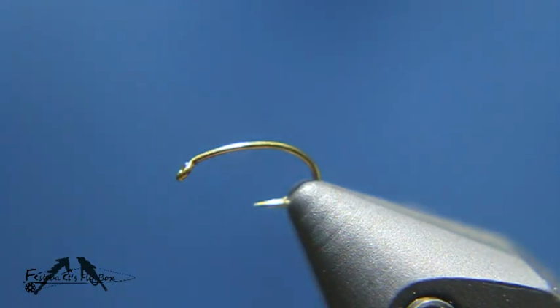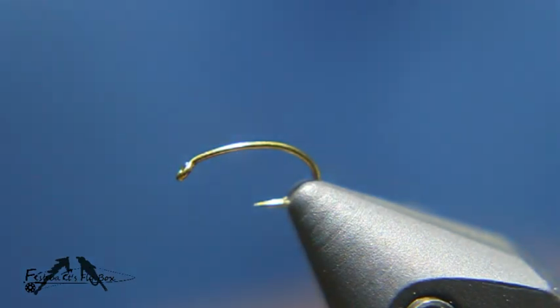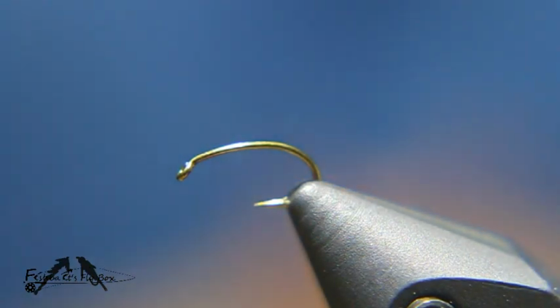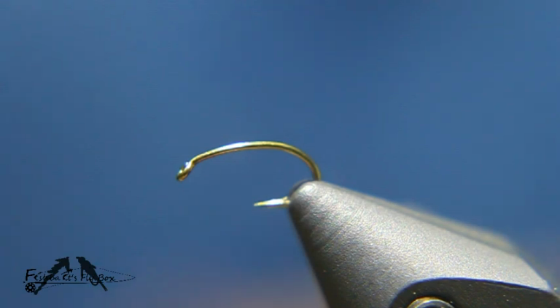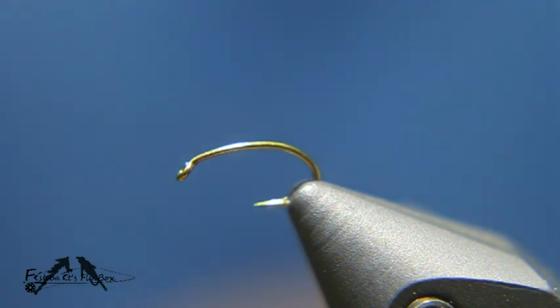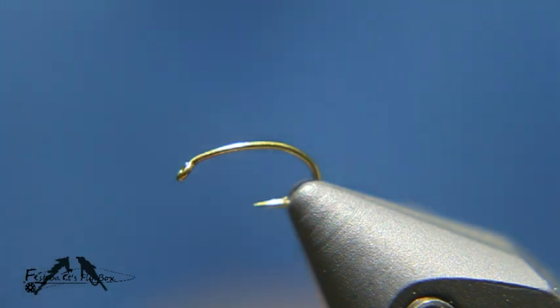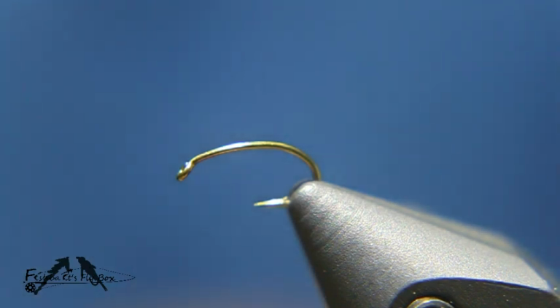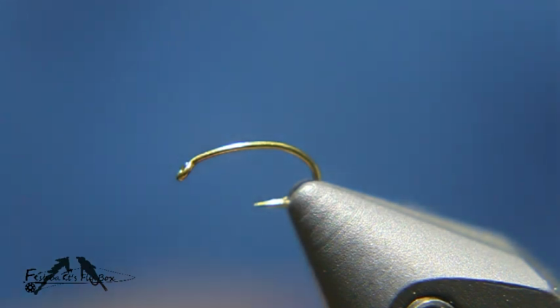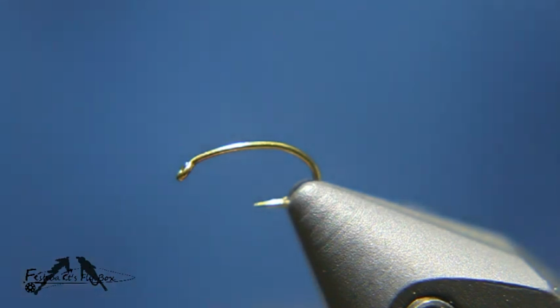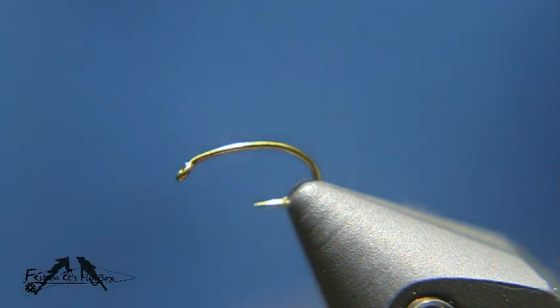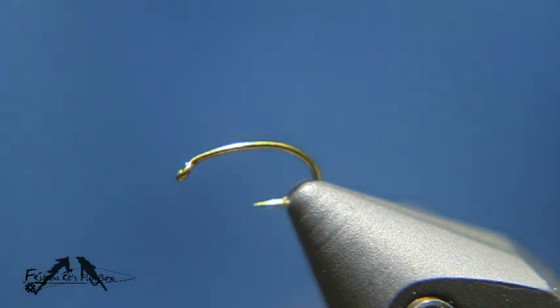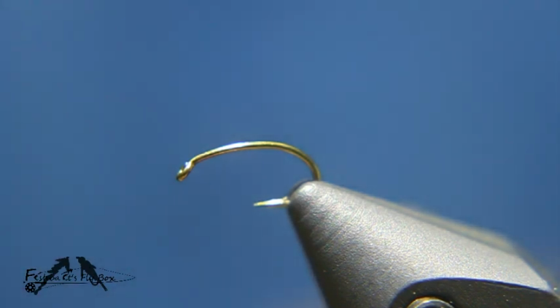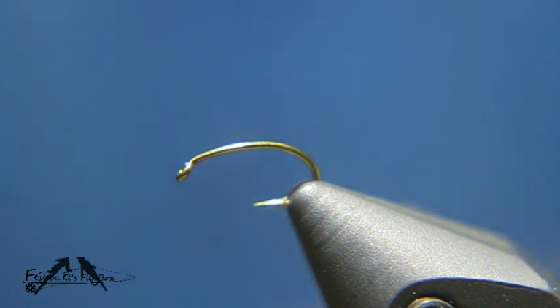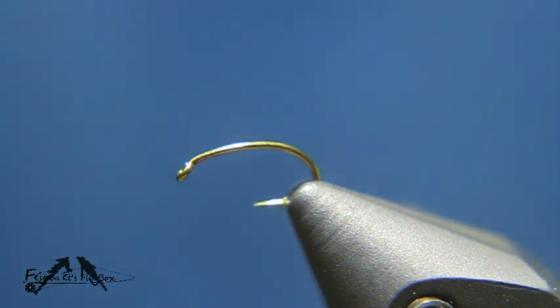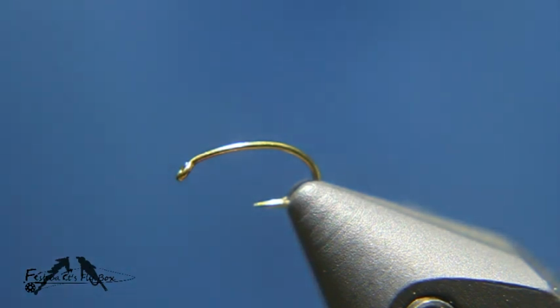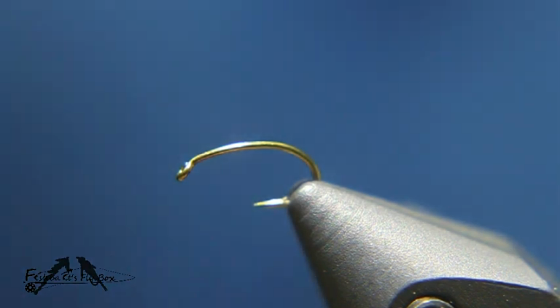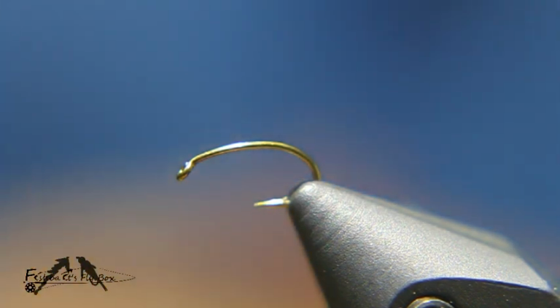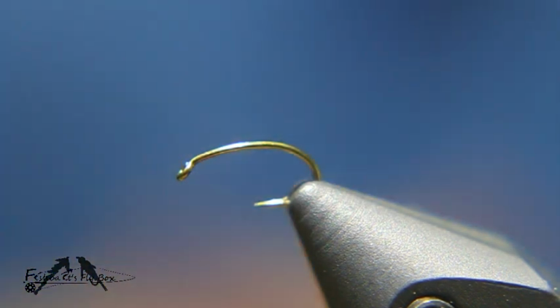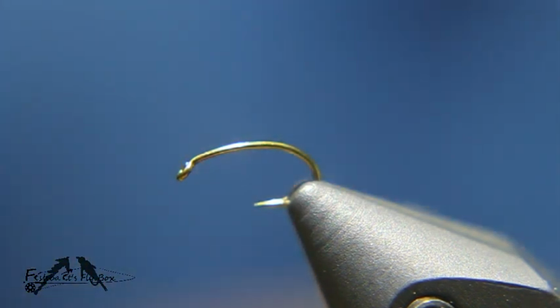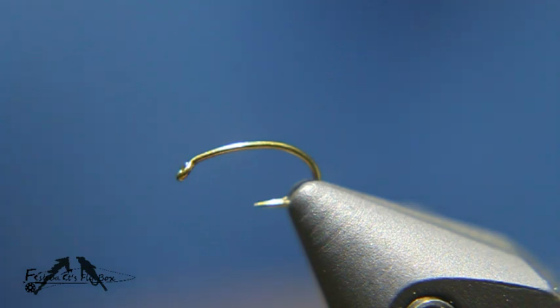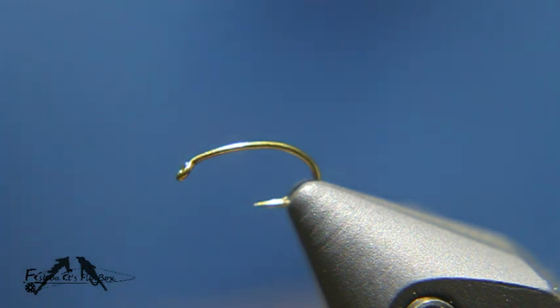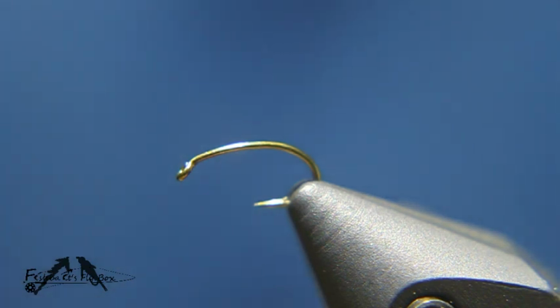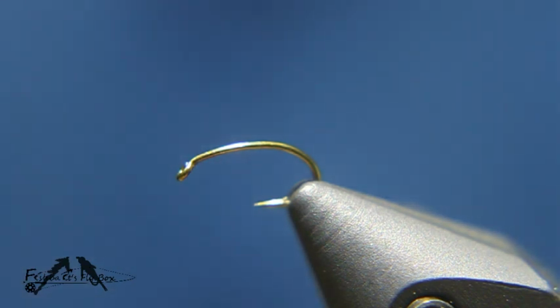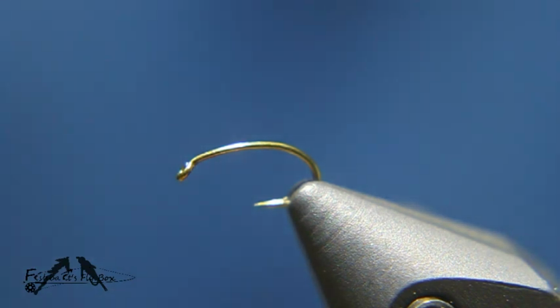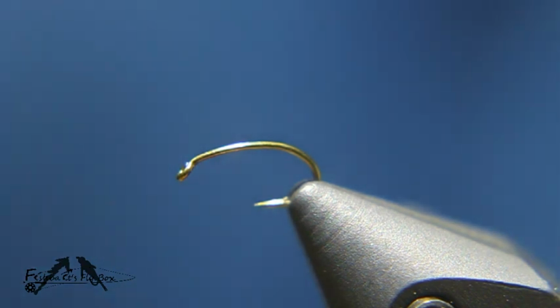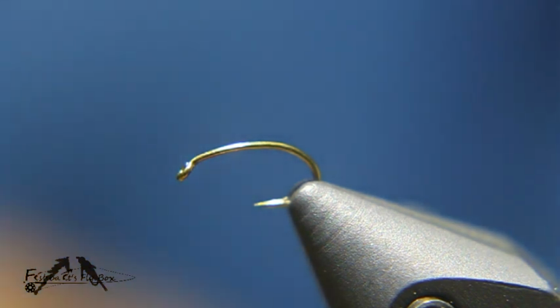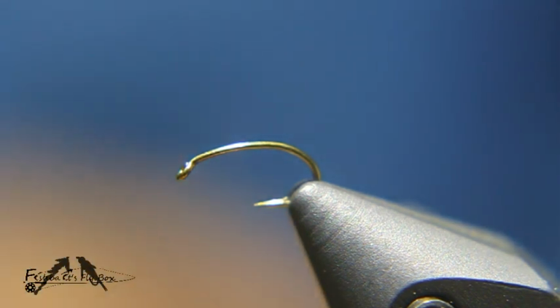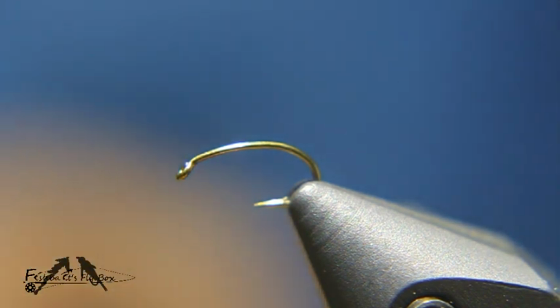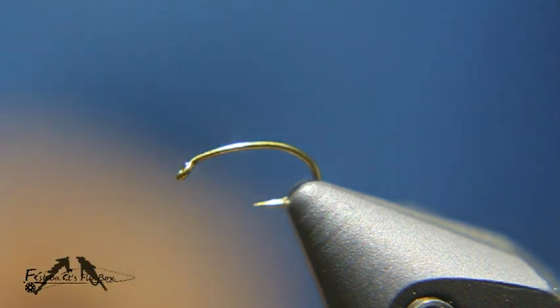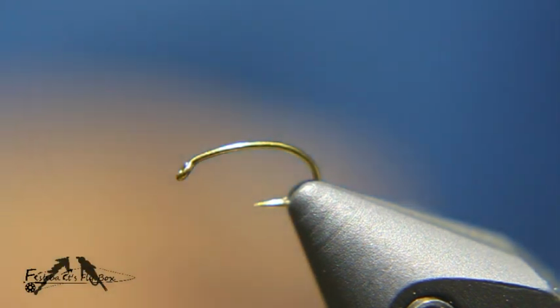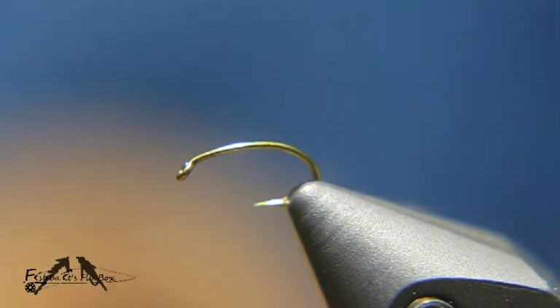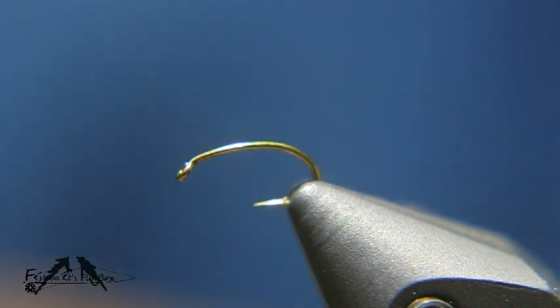Welcome to this fly tying demonstration from Fishbaits Flybox. Today I'm going to tie a Barr Emerger and what I've got in the vise is a TMC 2487.